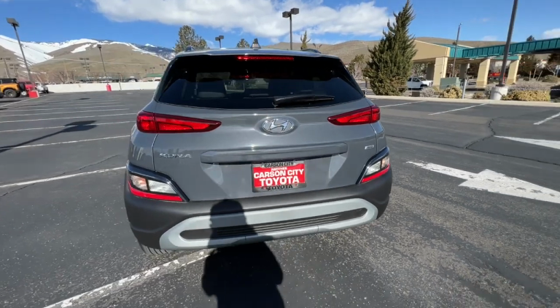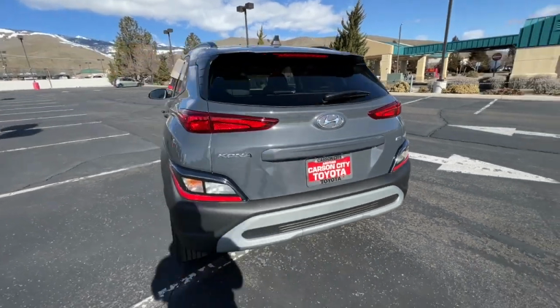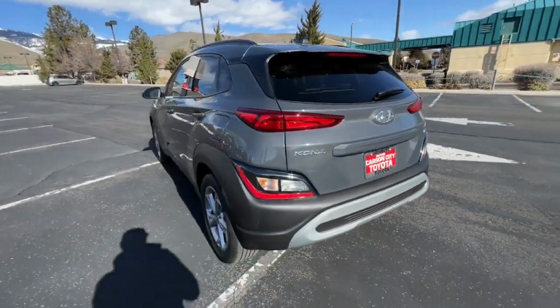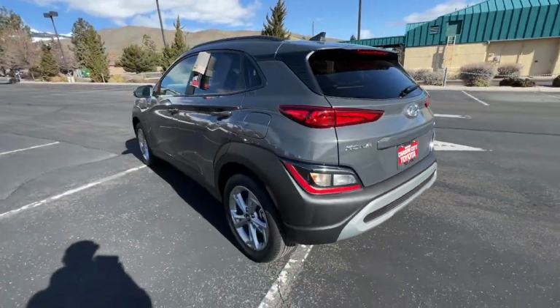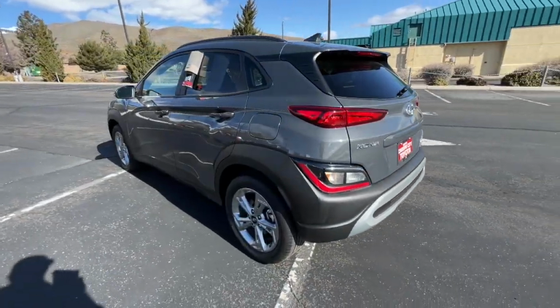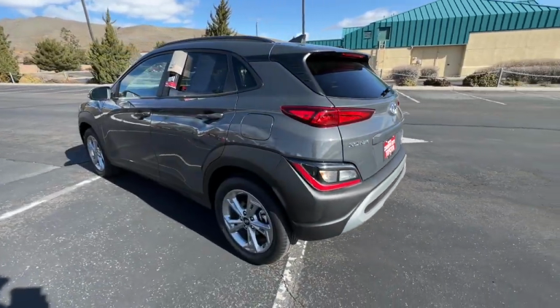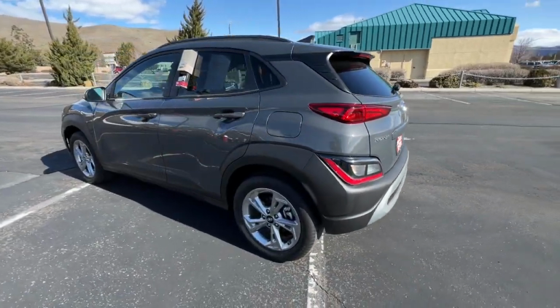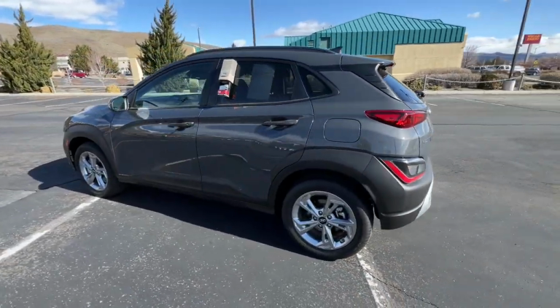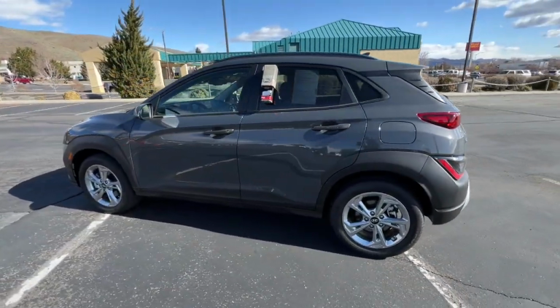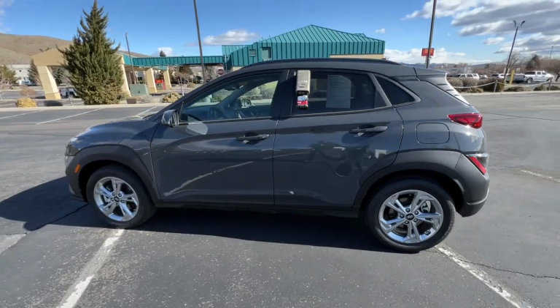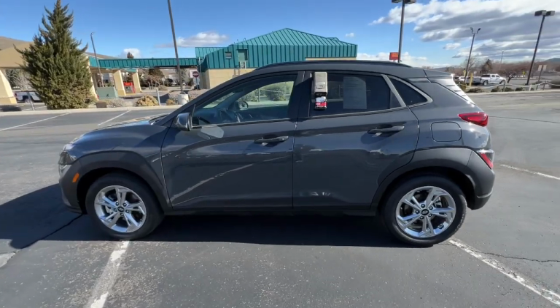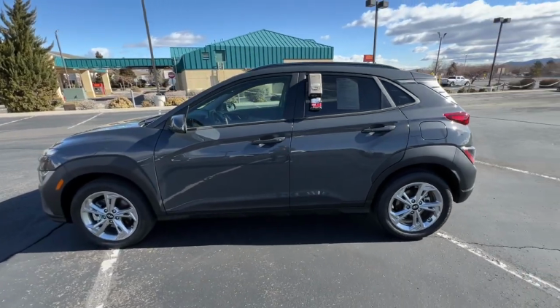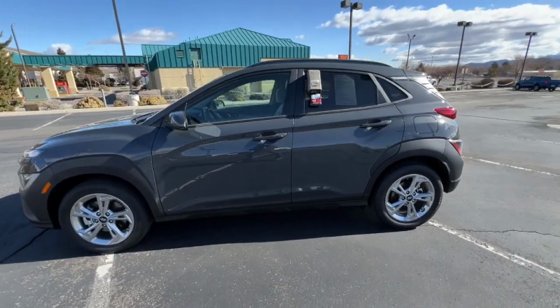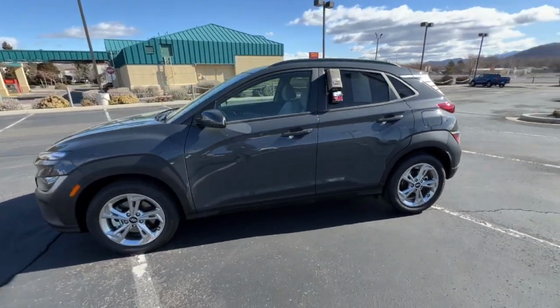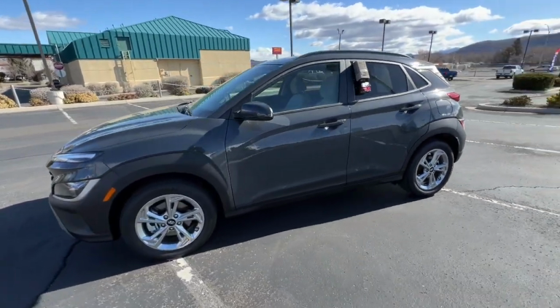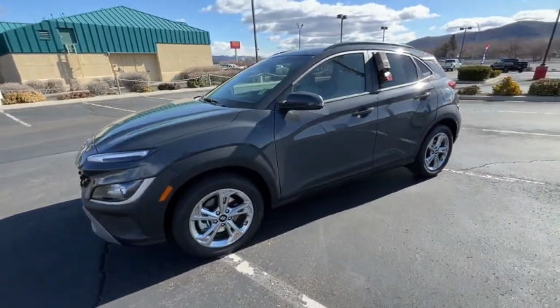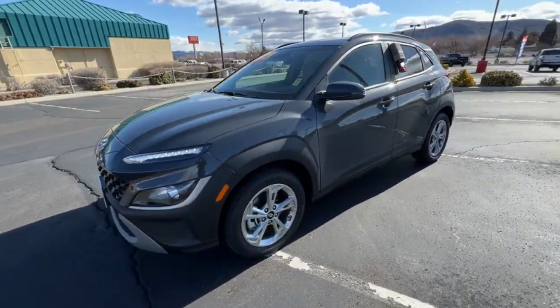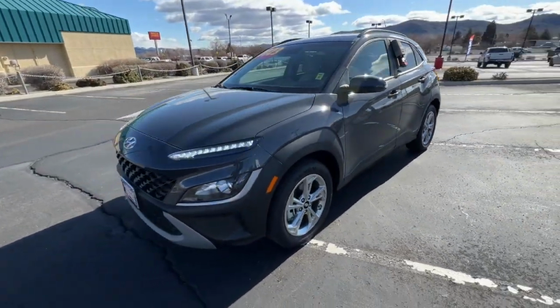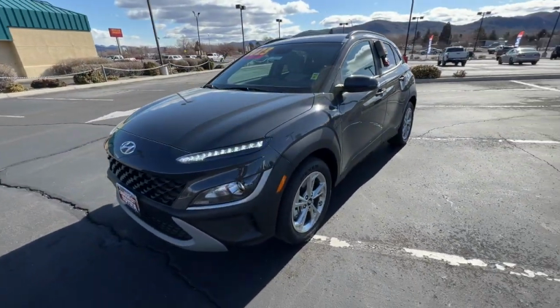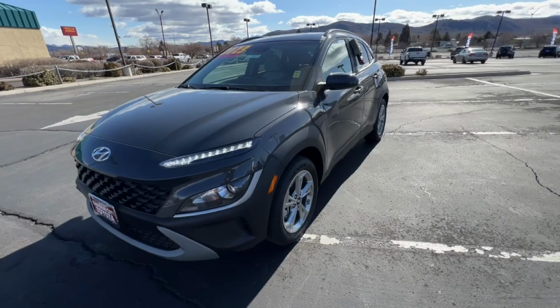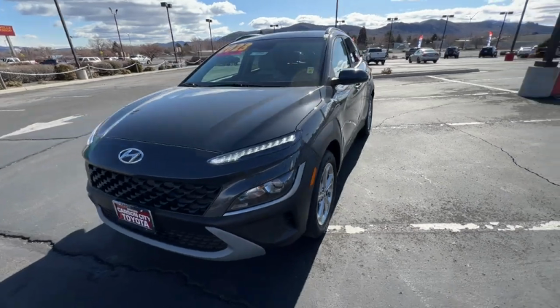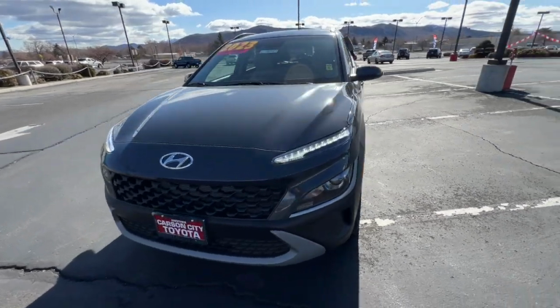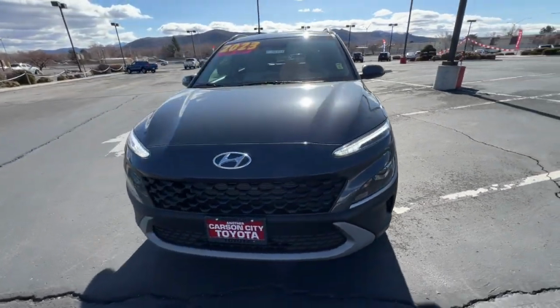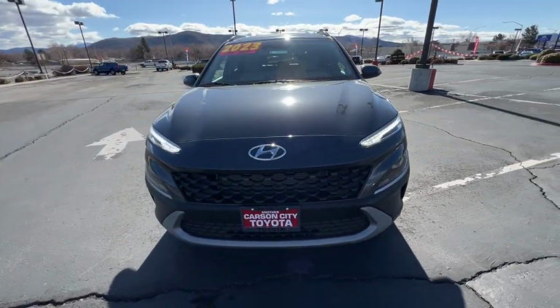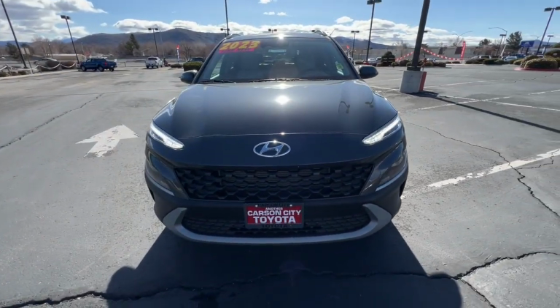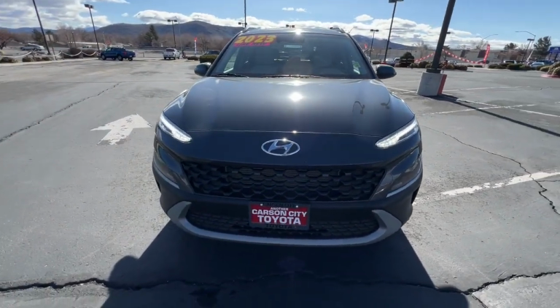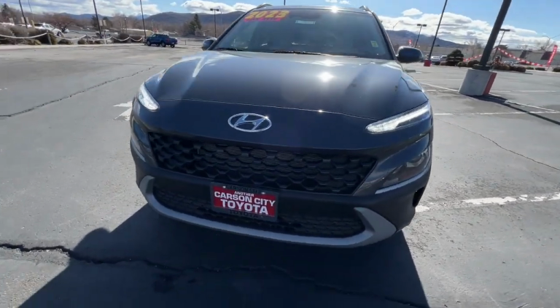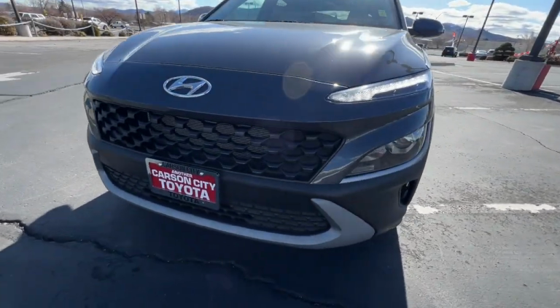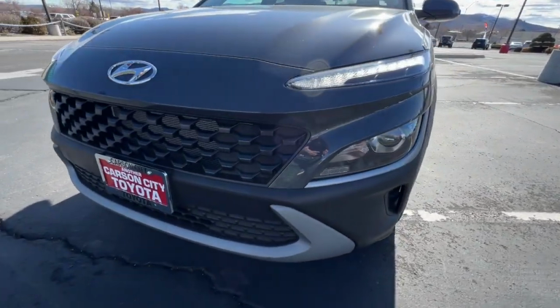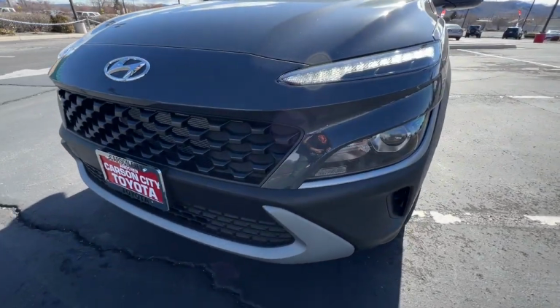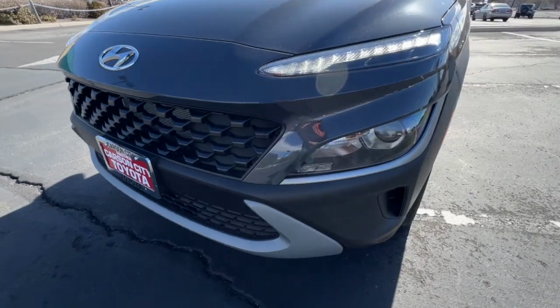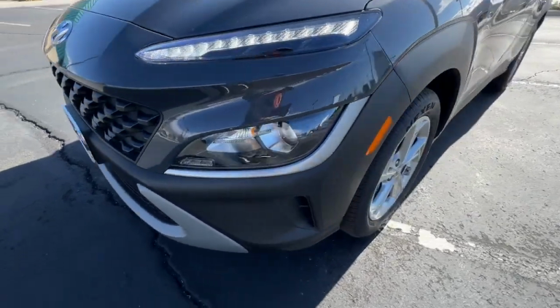Infuse every drive with a fresh sense of fun in this spirited and tech-savvy Kona. You'll love its easy-to-use infotainment system, comfortable cabin, and versatile crossover capabilities, as well as the confidence that comes standard thanks to its suite of advanced safety features.